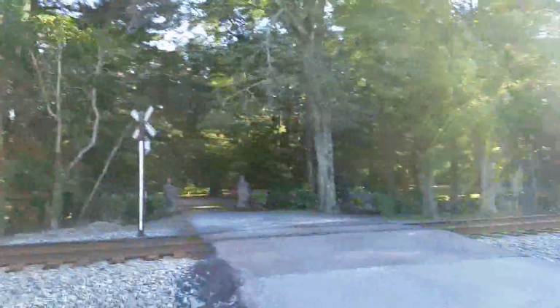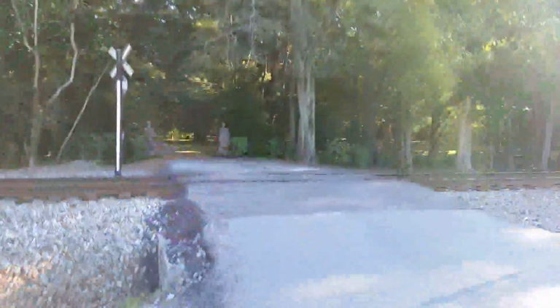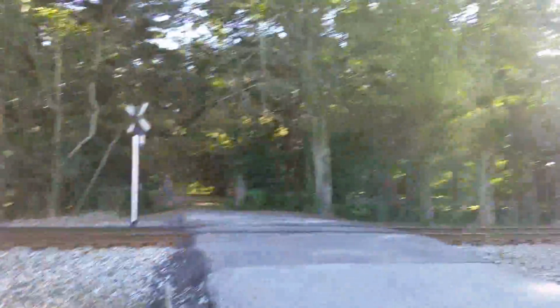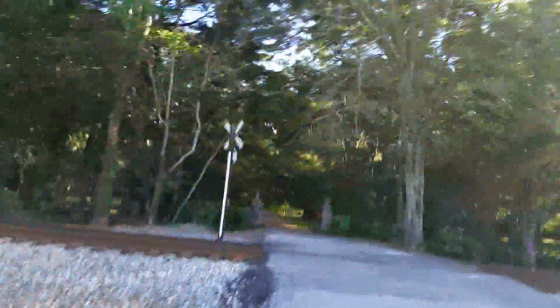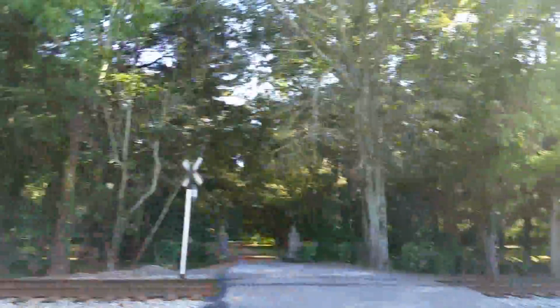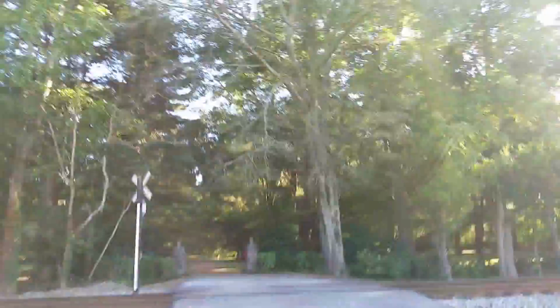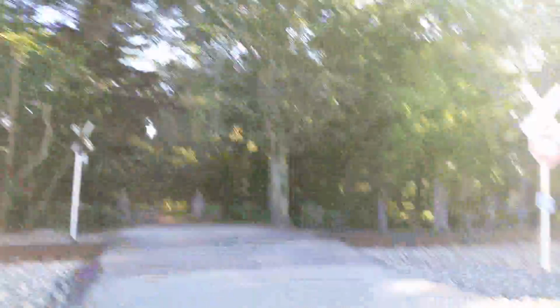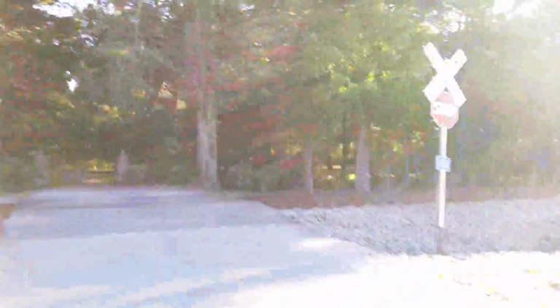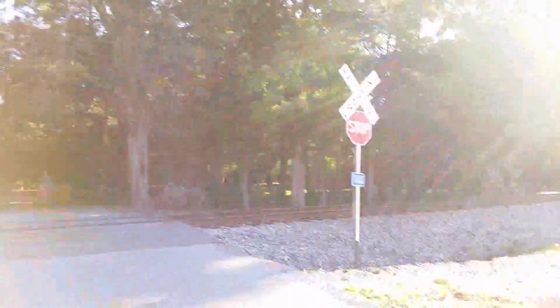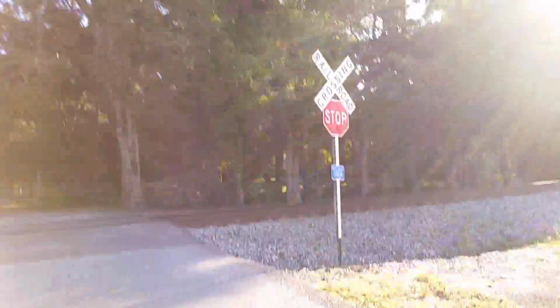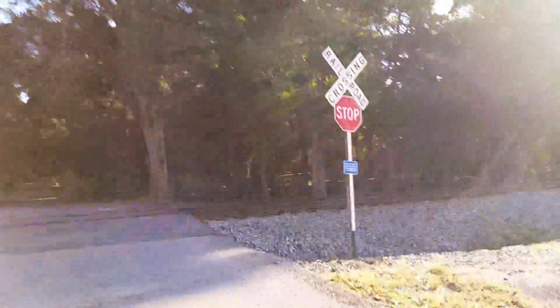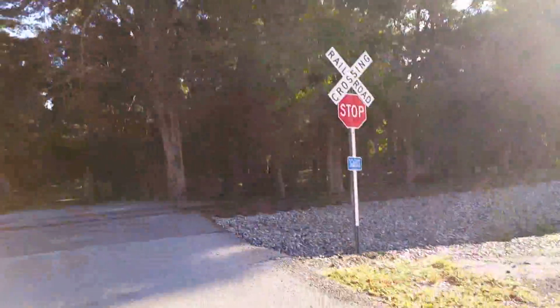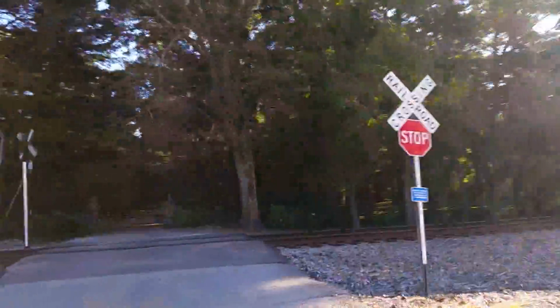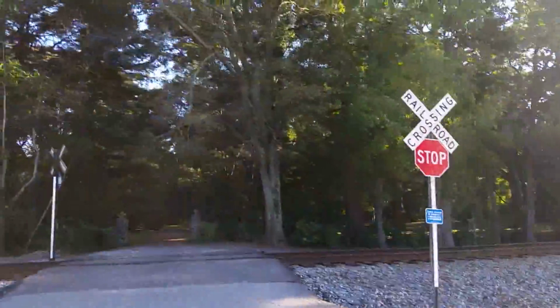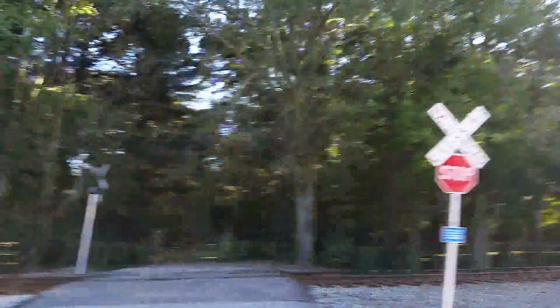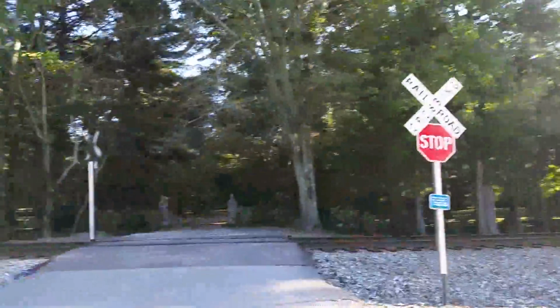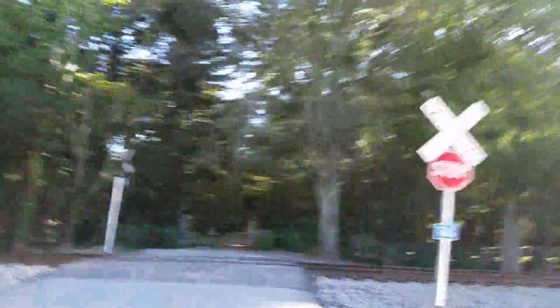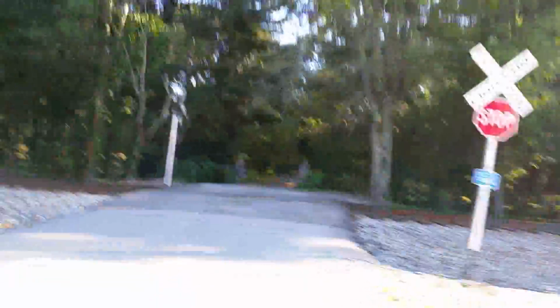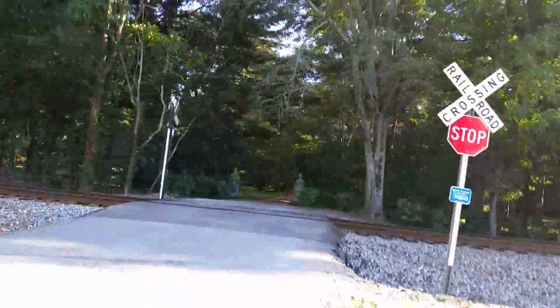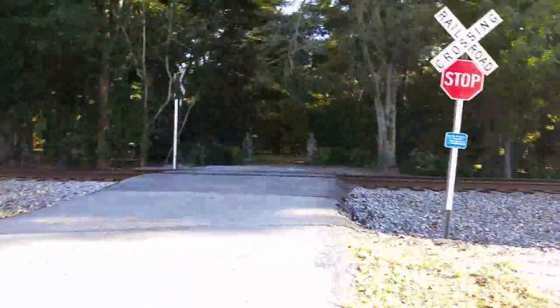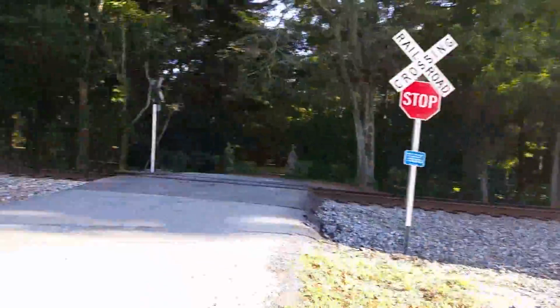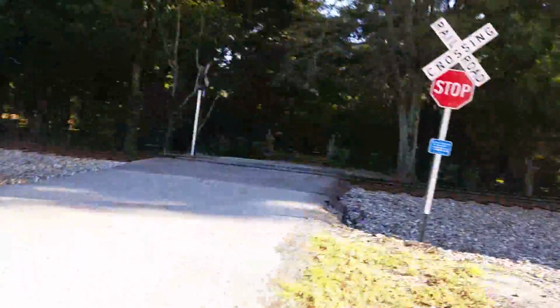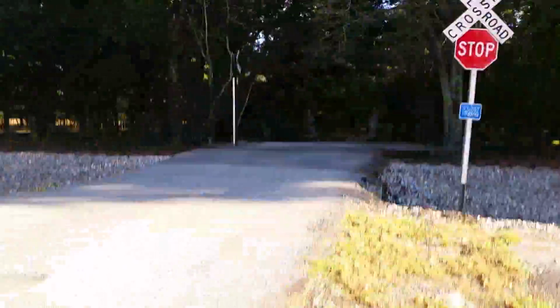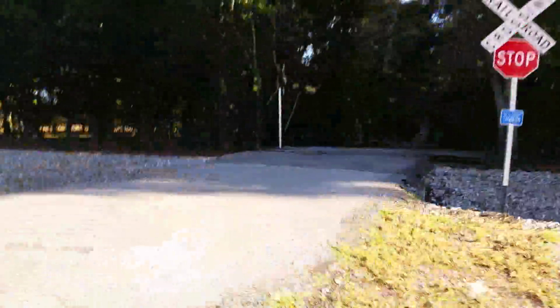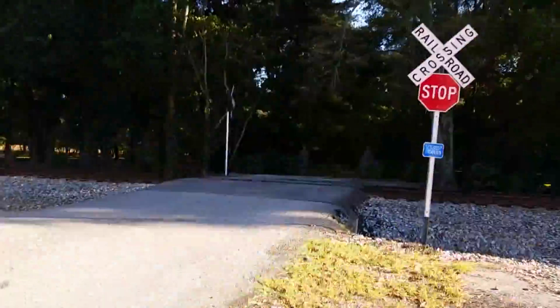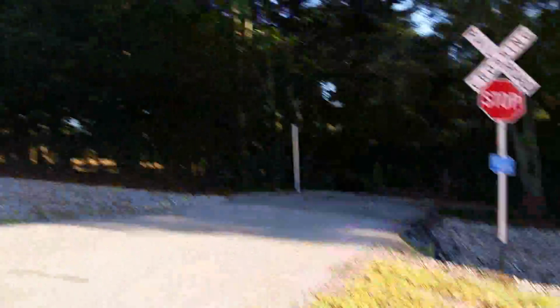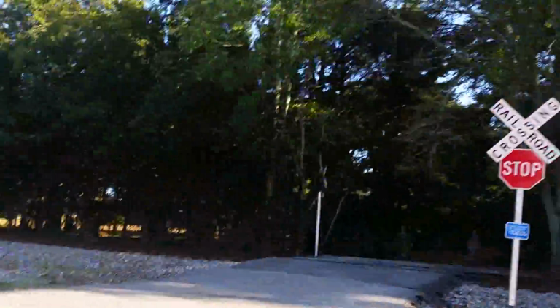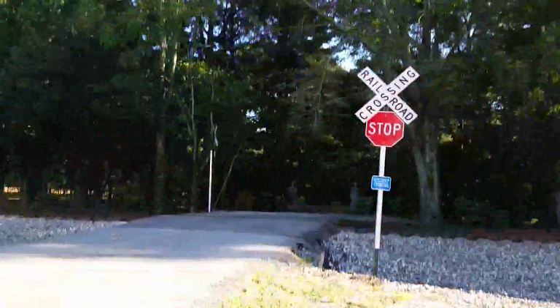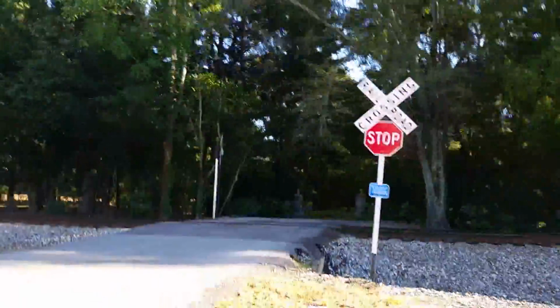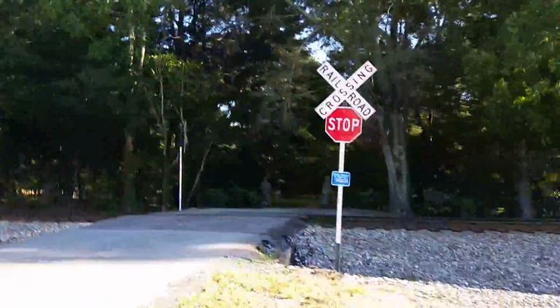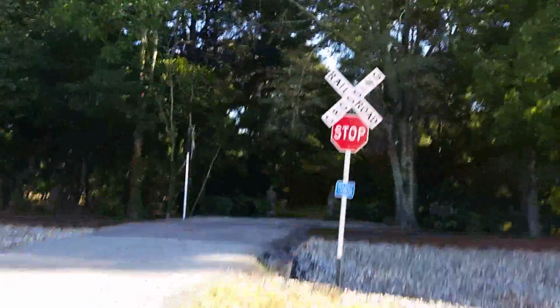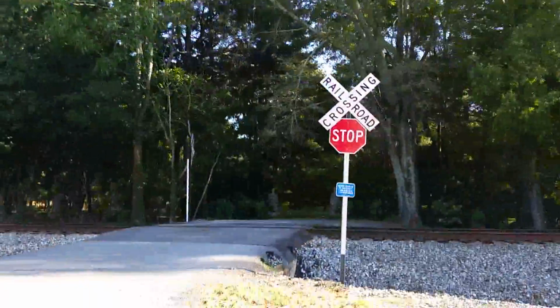Here's the Water Street Railroad Crossing in Cortland, Alabama. Nothing too much, but I thought I'd just show it since it's probably due to be closed soon.